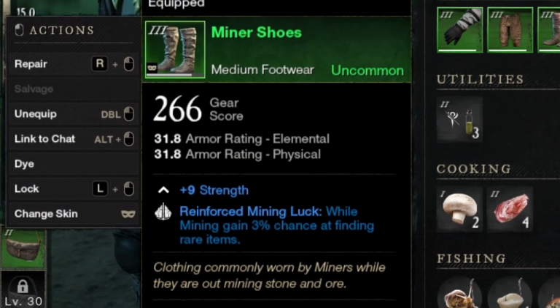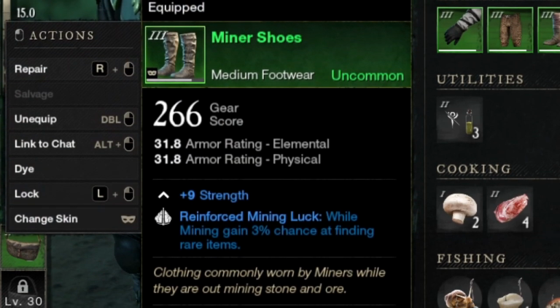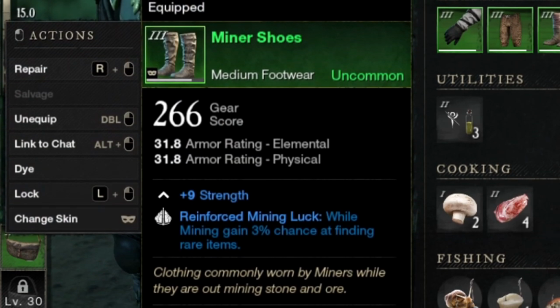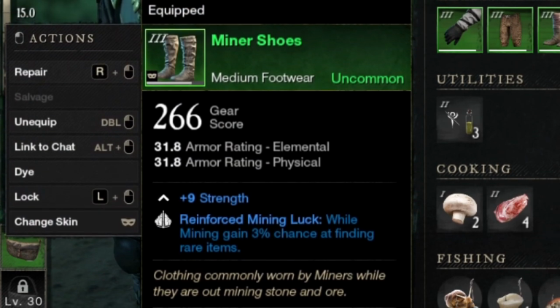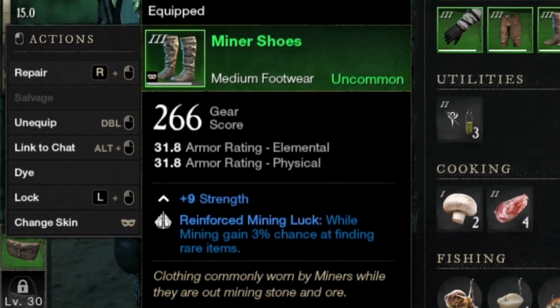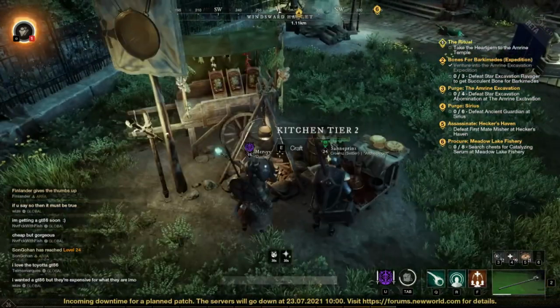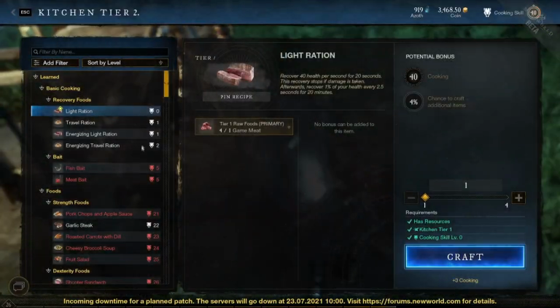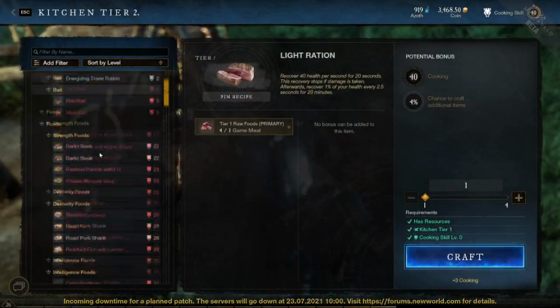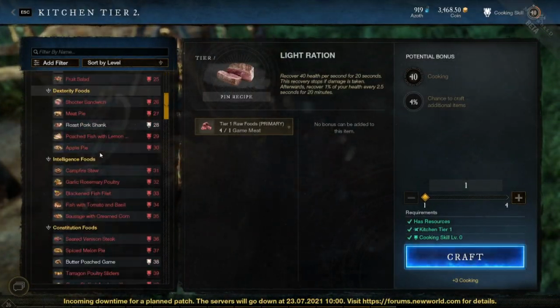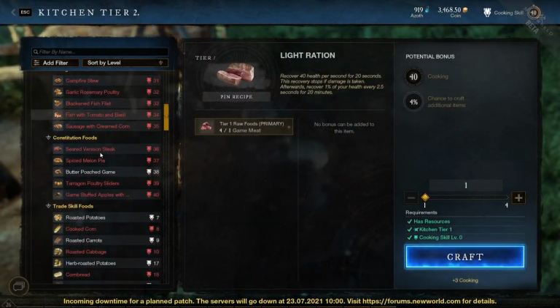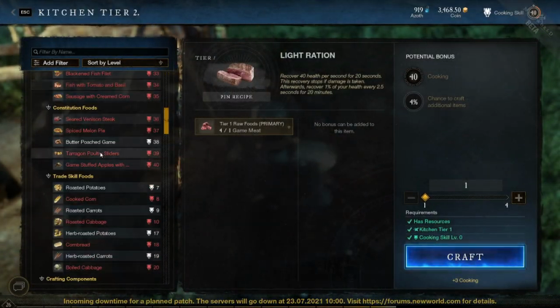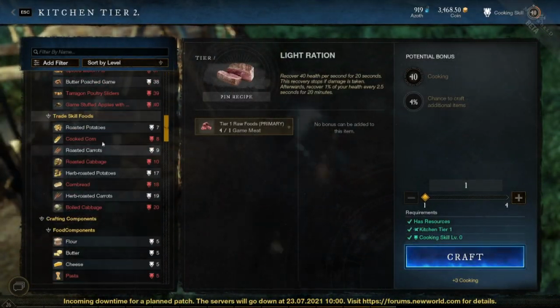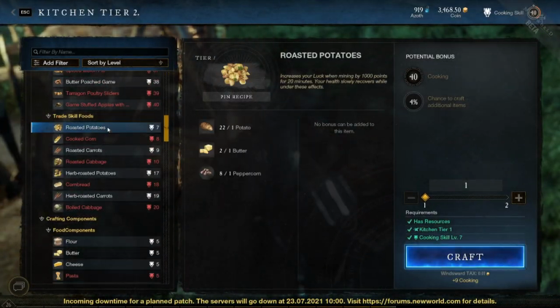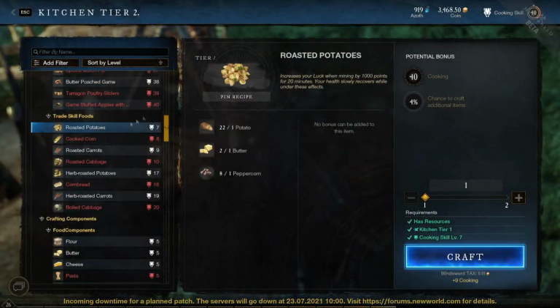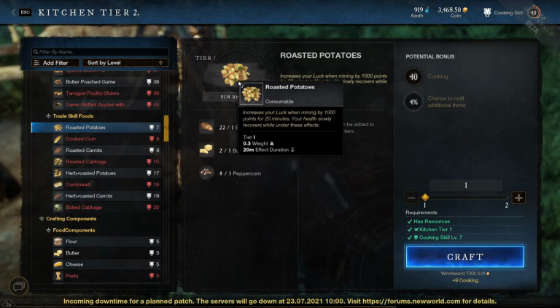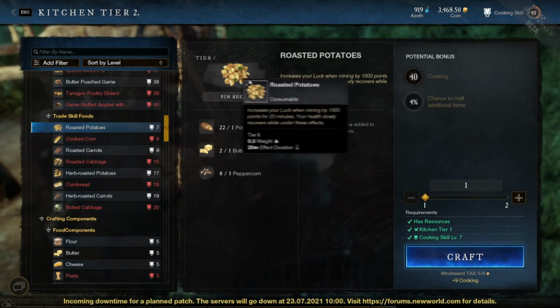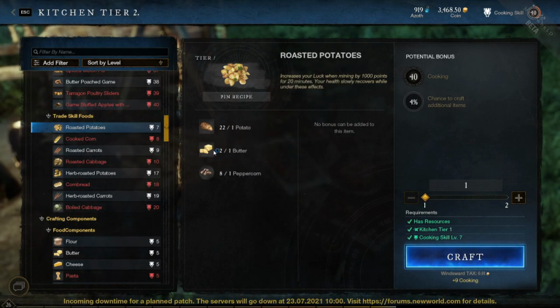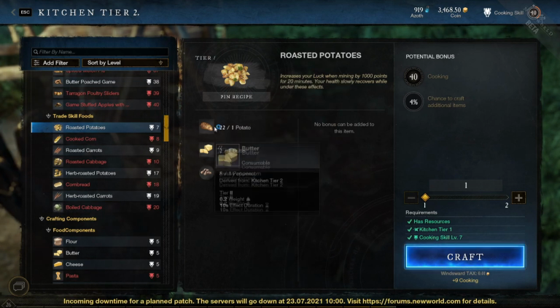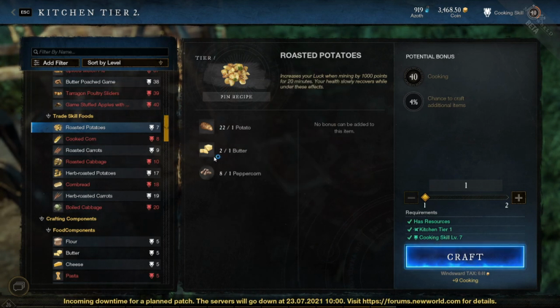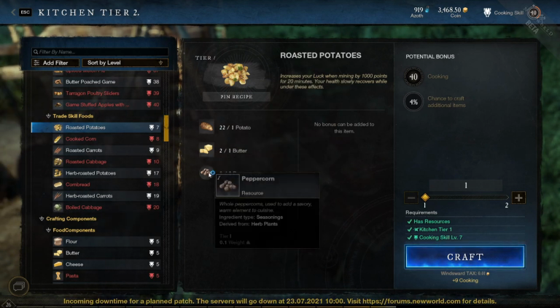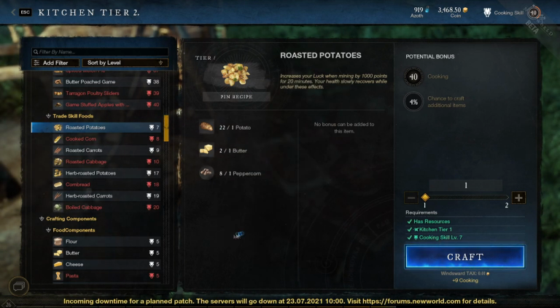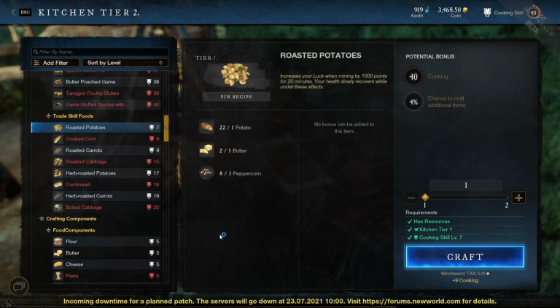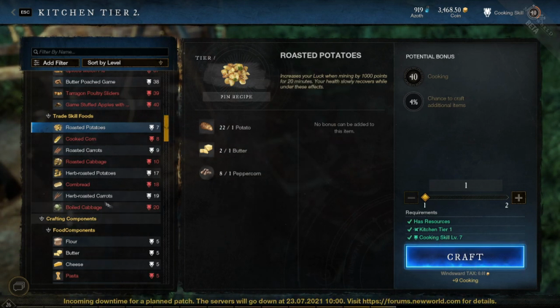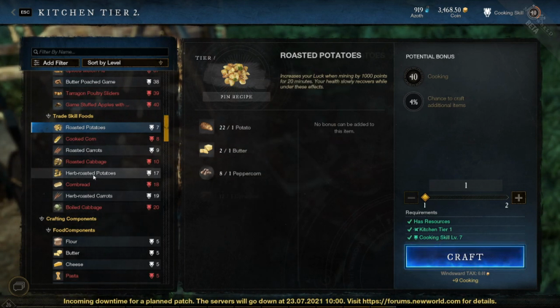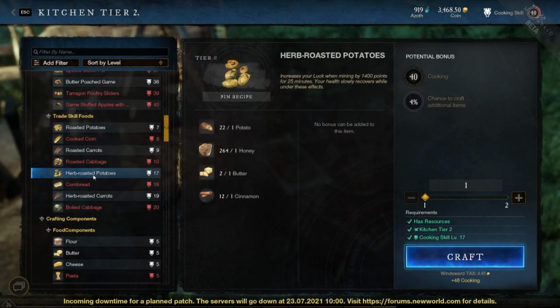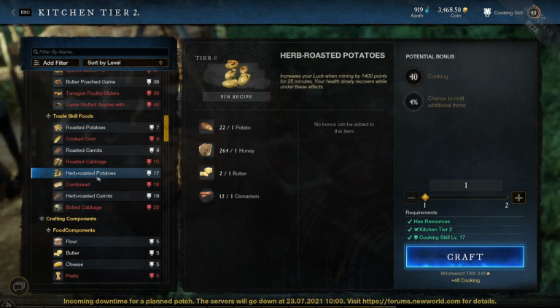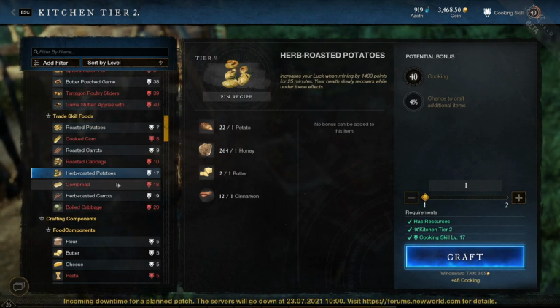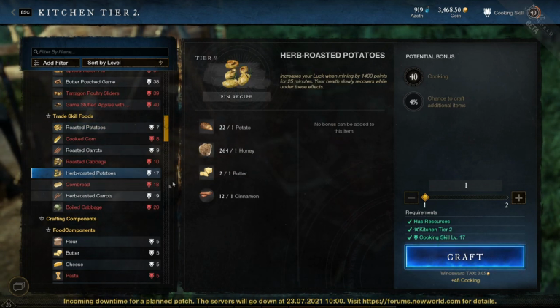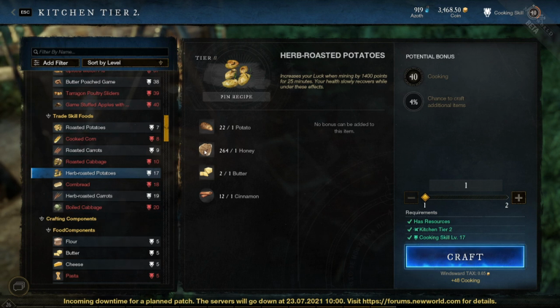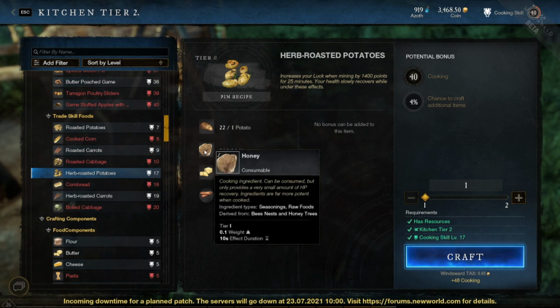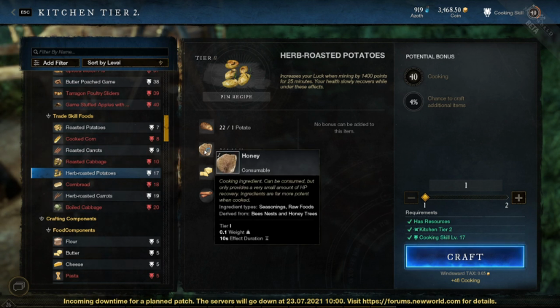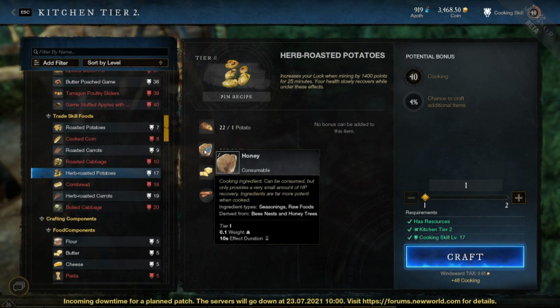In addition to that, you can cook food that further increases your mining luck. In a kitchen, you can find the recipes for roasted potatoes and herb-roasted potatoes. I would recommend to cook the herb-roasted potatoes.